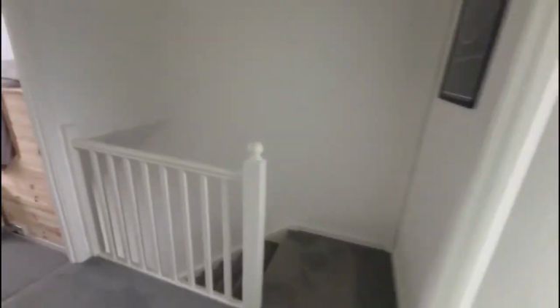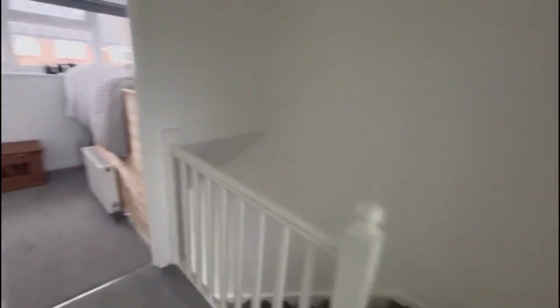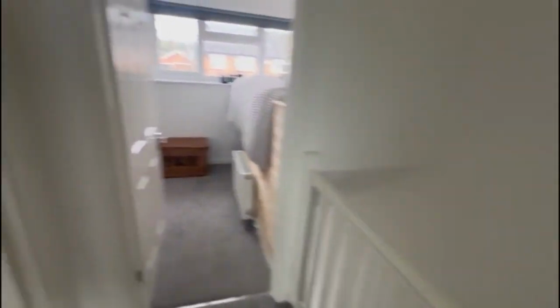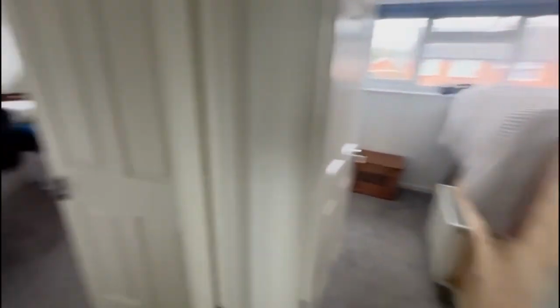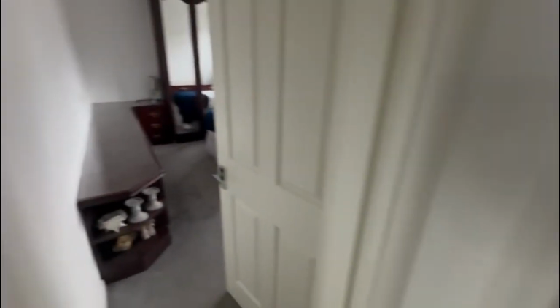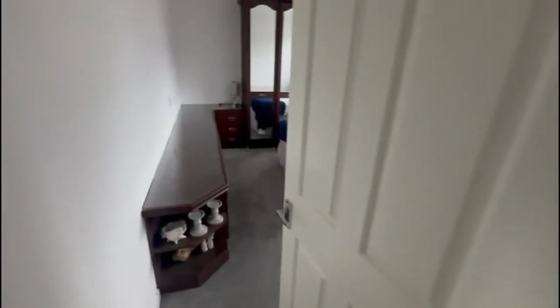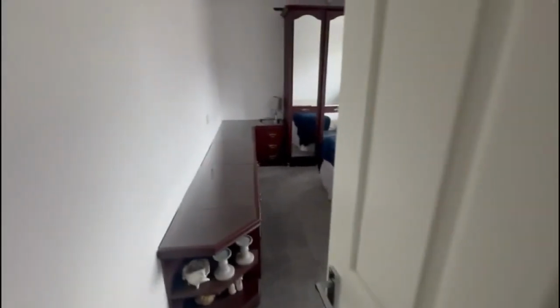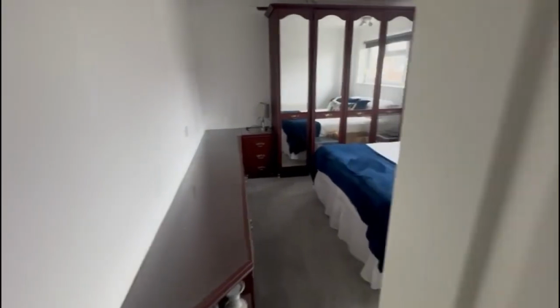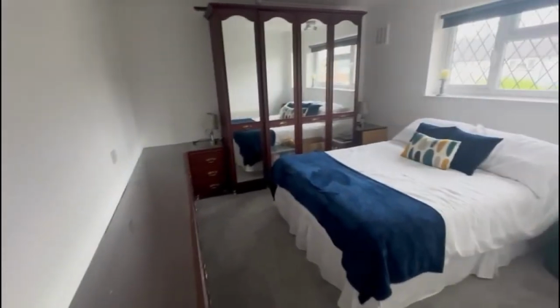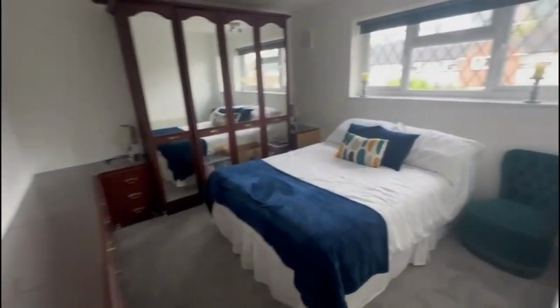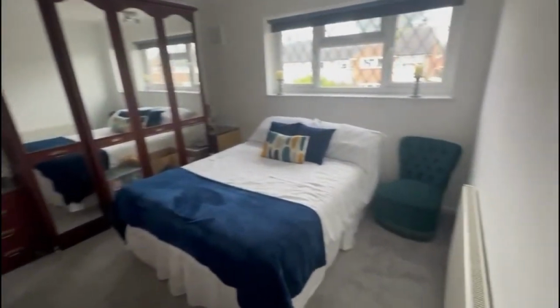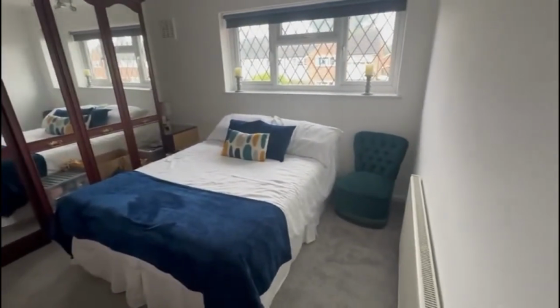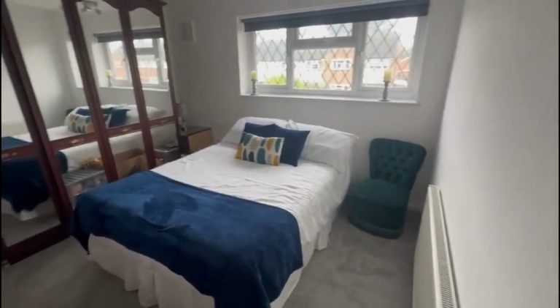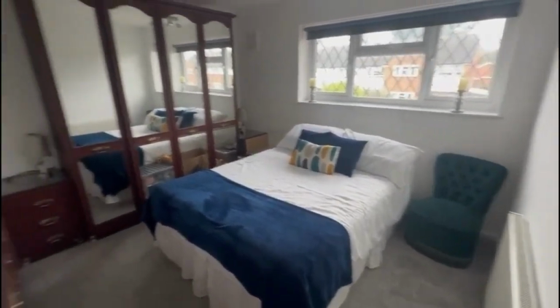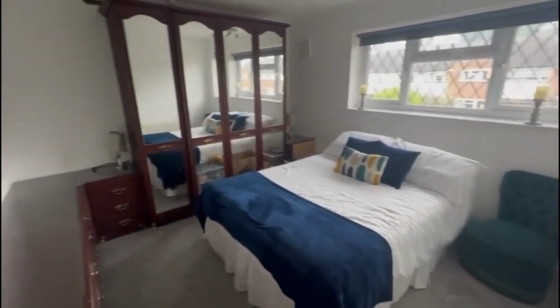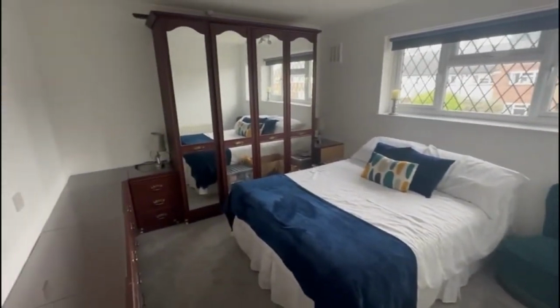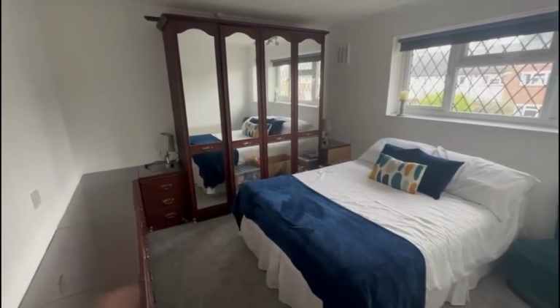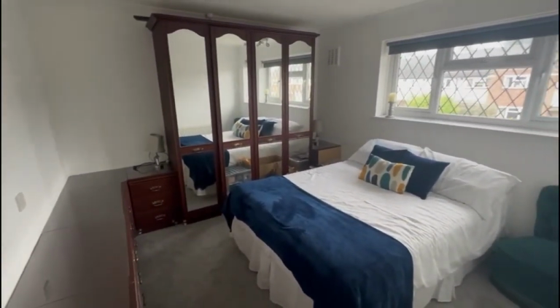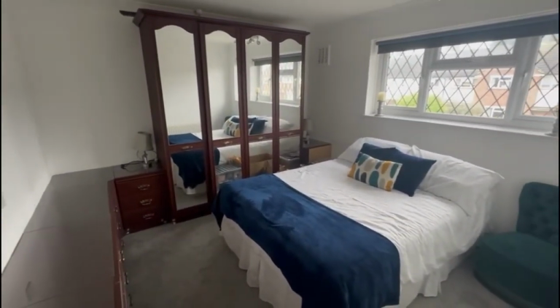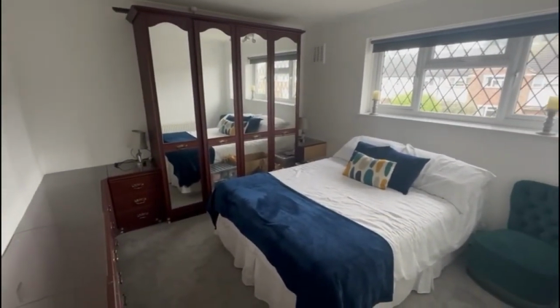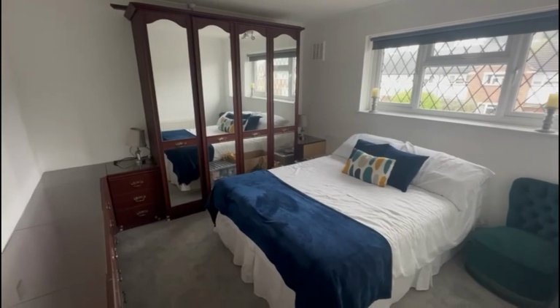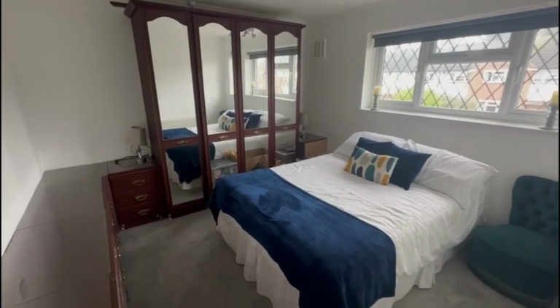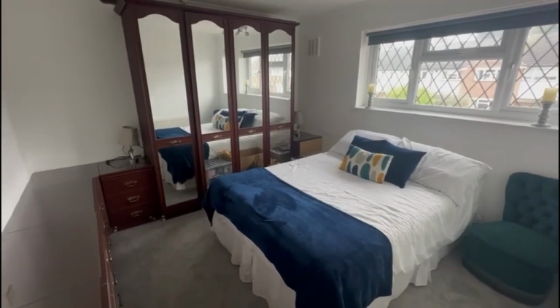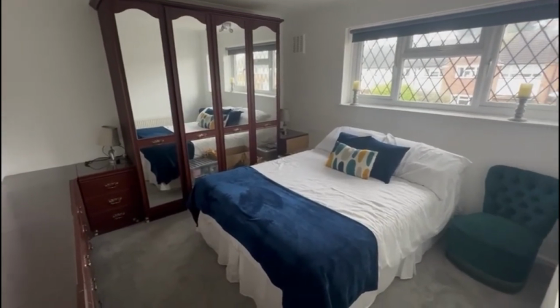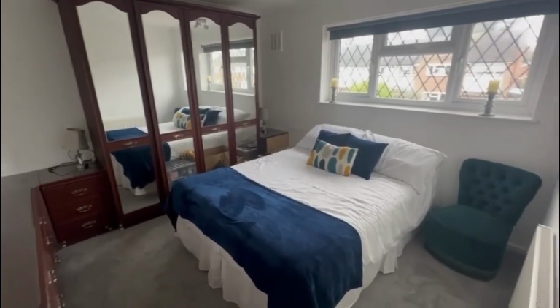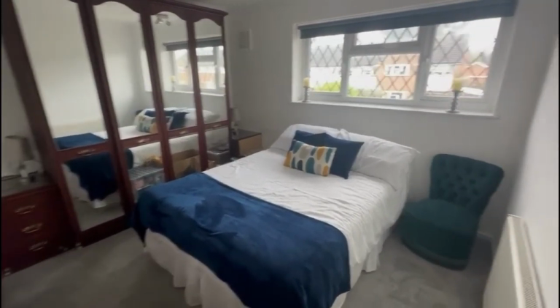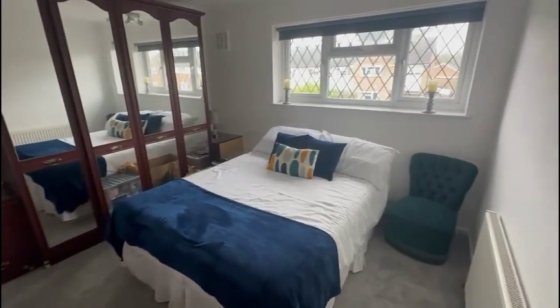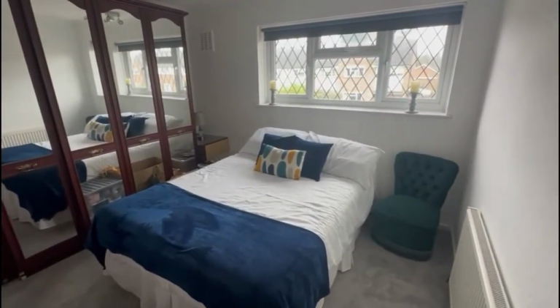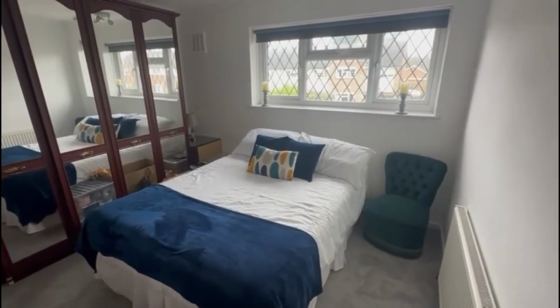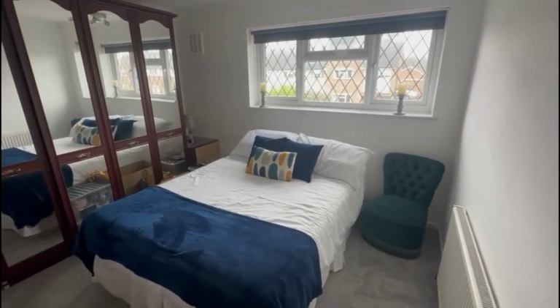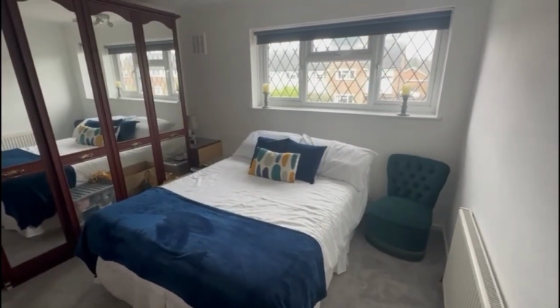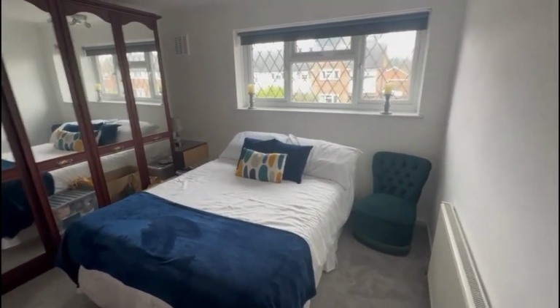We've then got another good double bedroom here to the front of the house, this one with built-in storage. You might choose to rip it out or put something a bit more modern in place, but there's loads of room and space to play with.